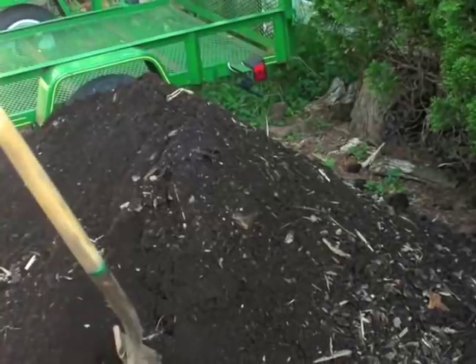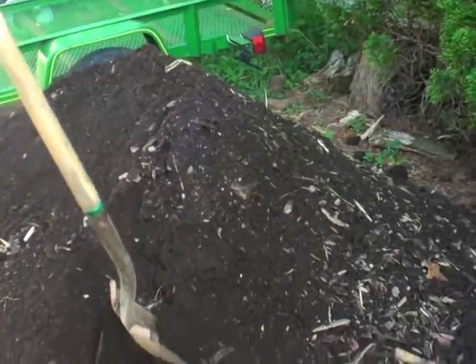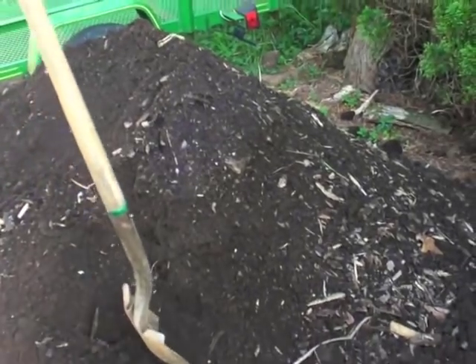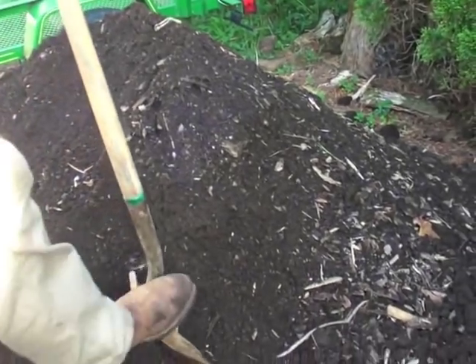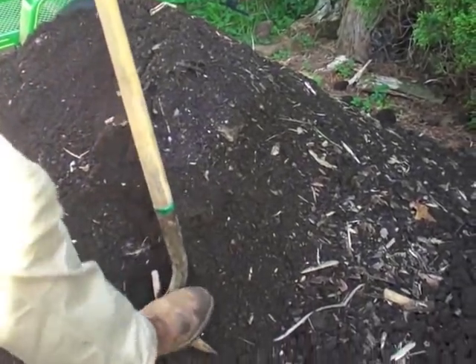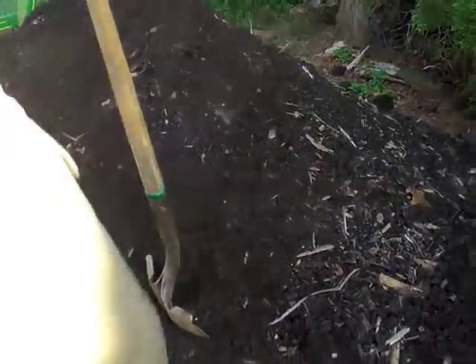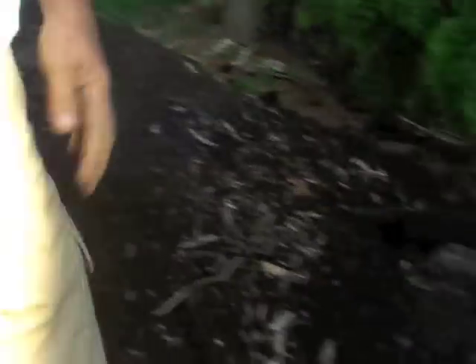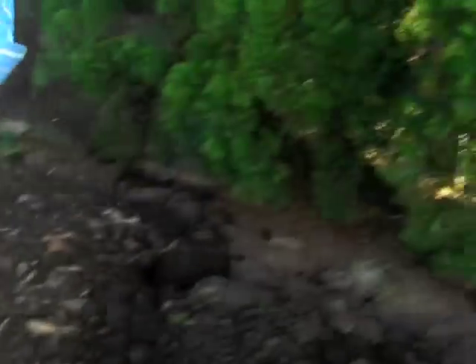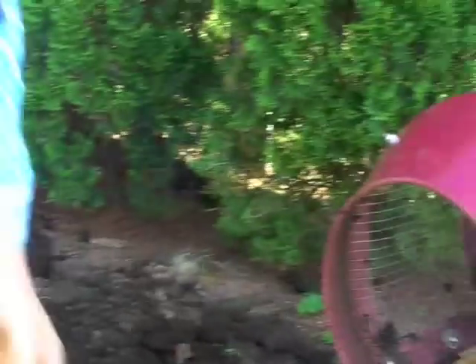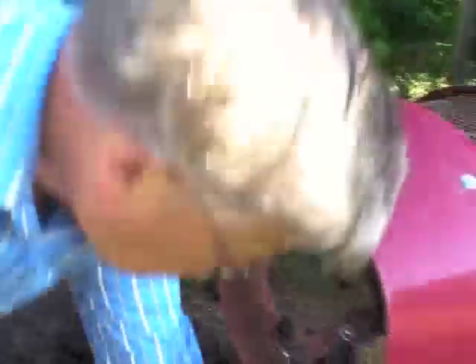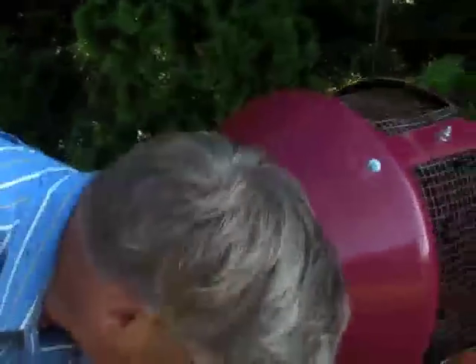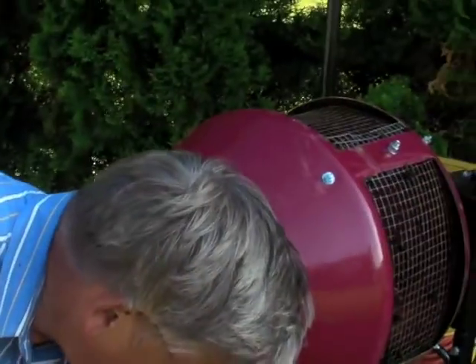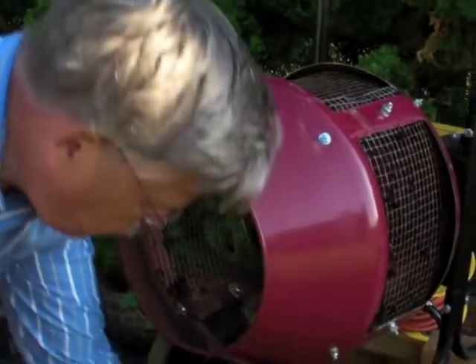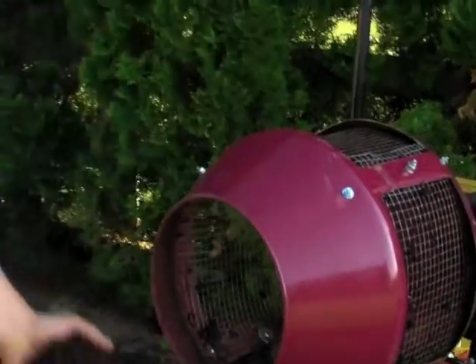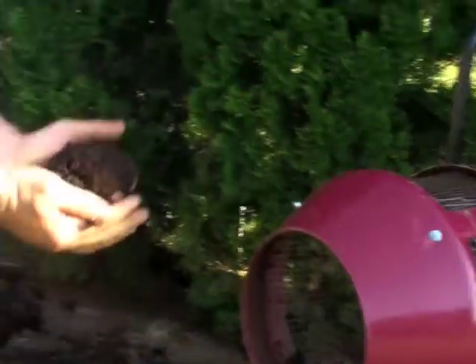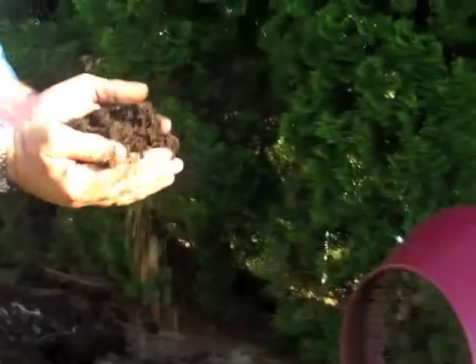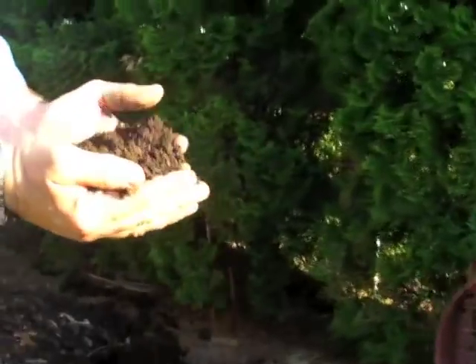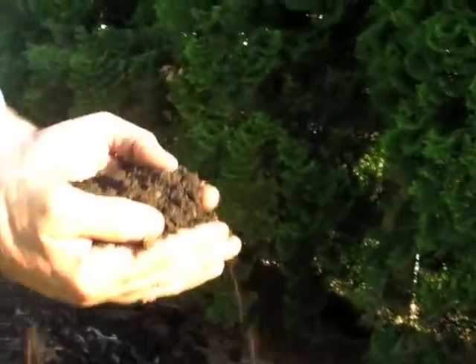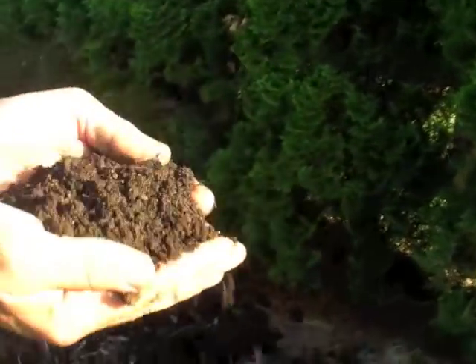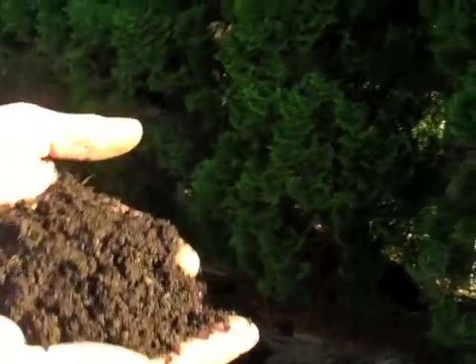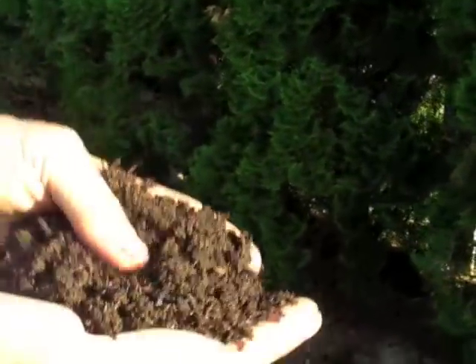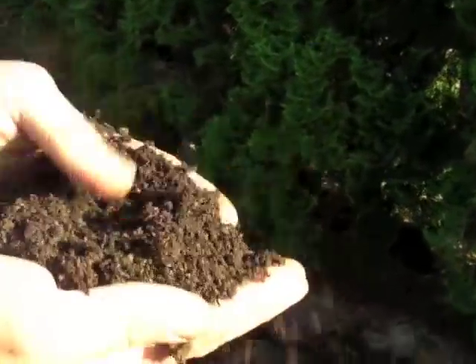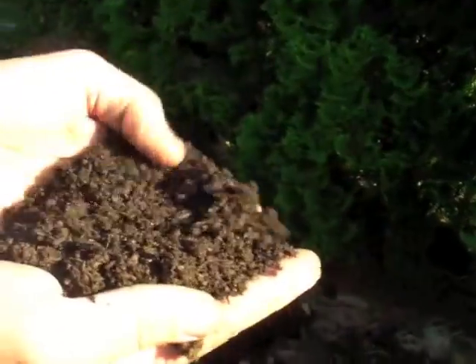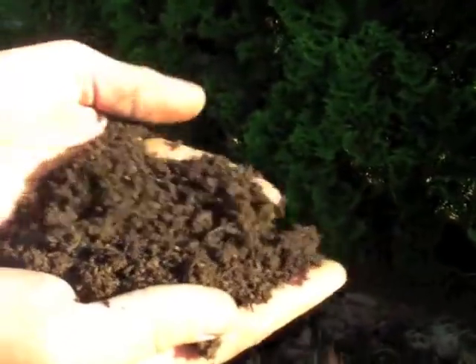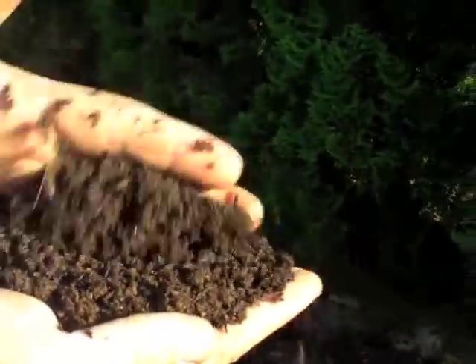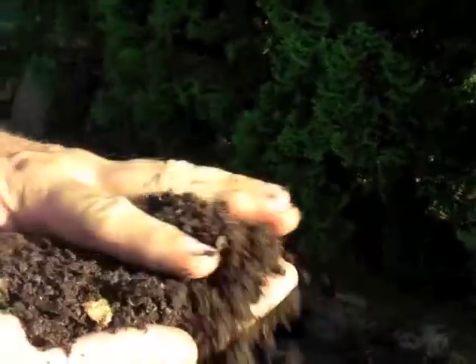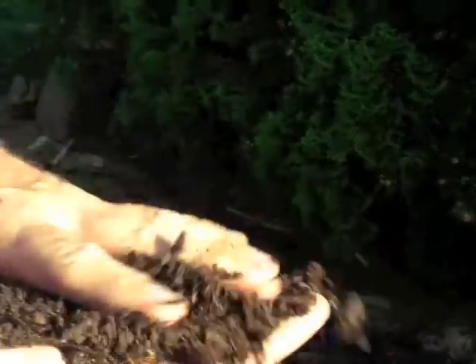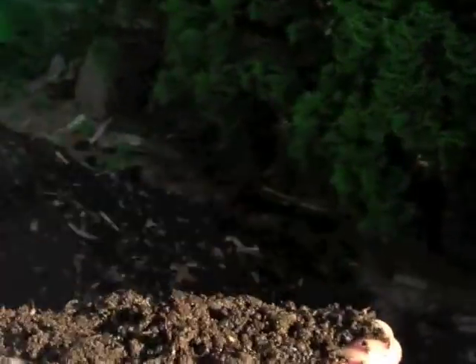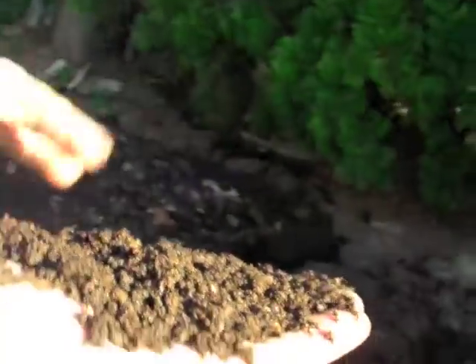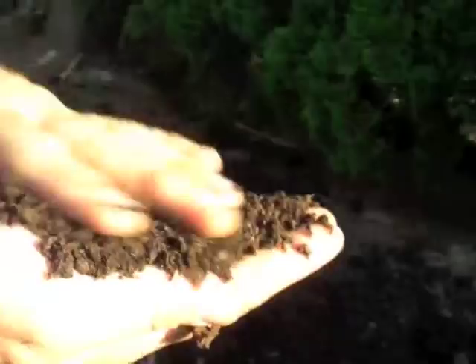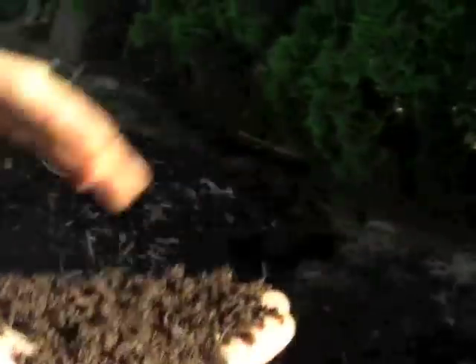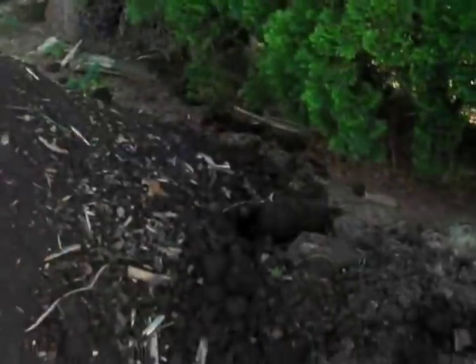So I came up with the idea of a sifter, and the end result — which you'll see in a second — is a really nice material that works well in the raised beds we've built around the house.